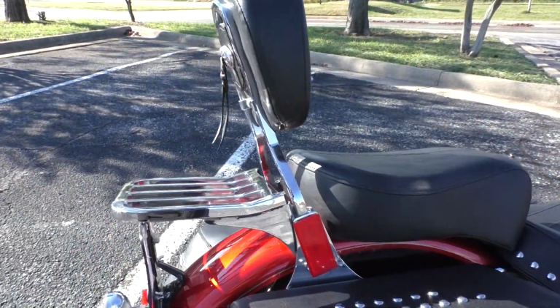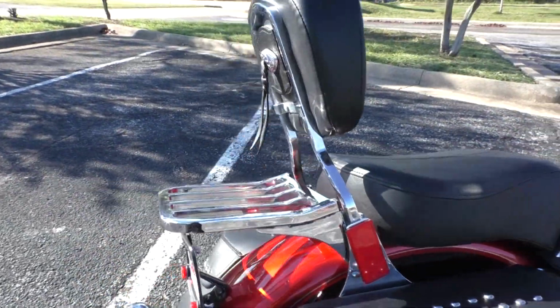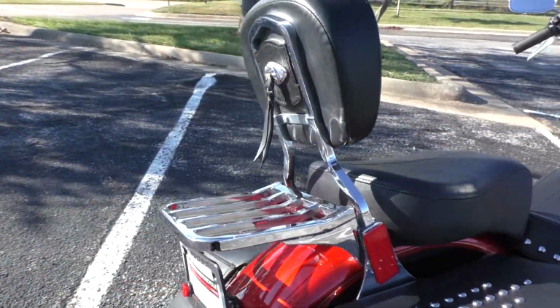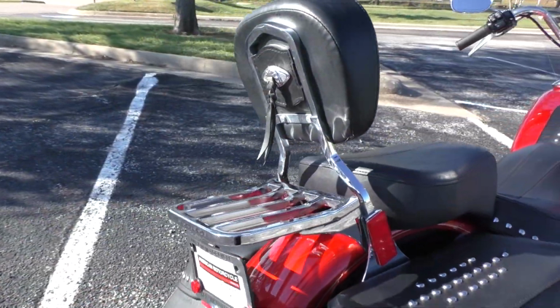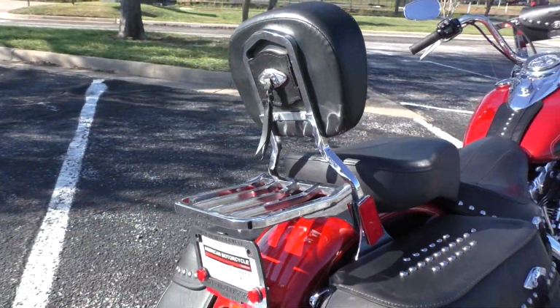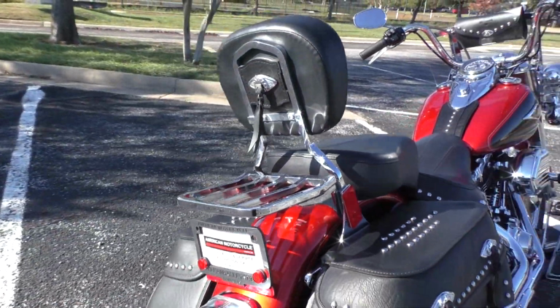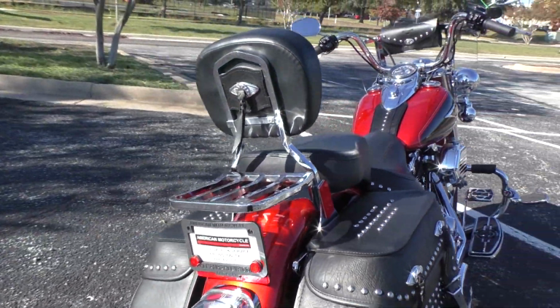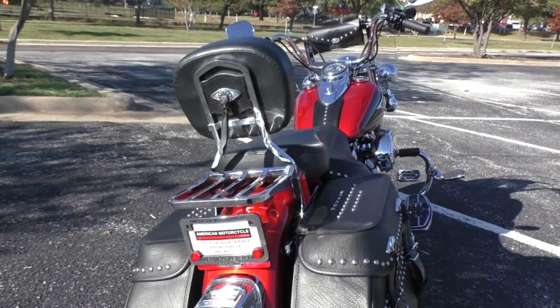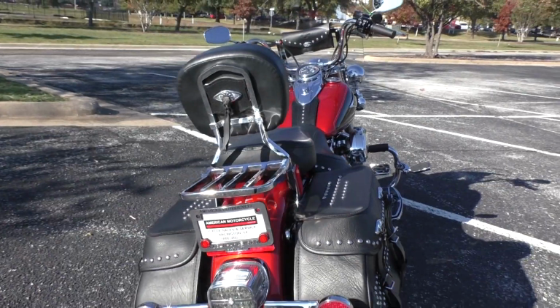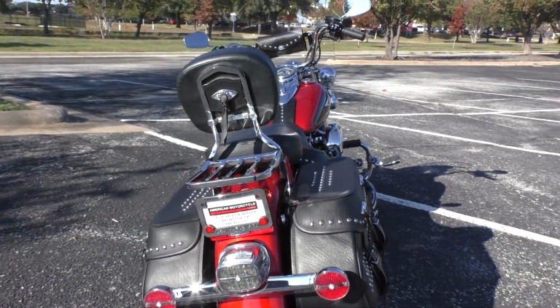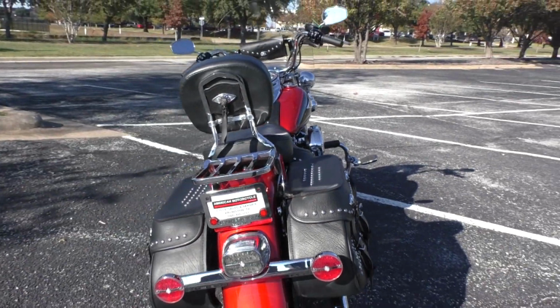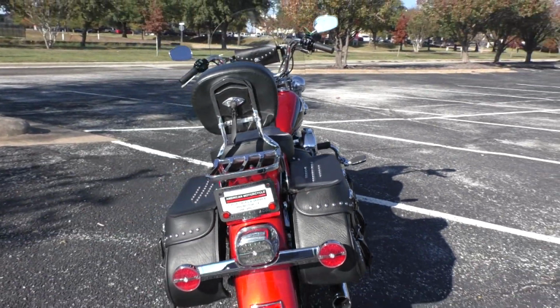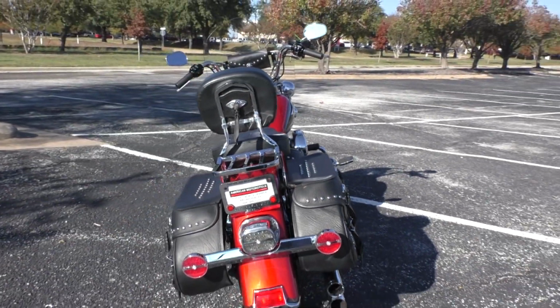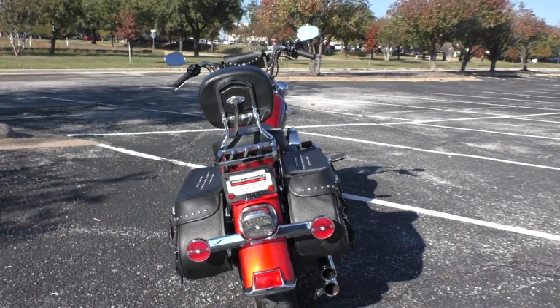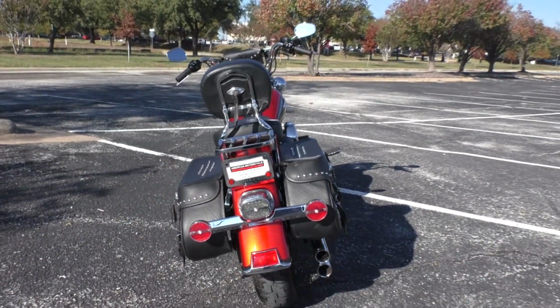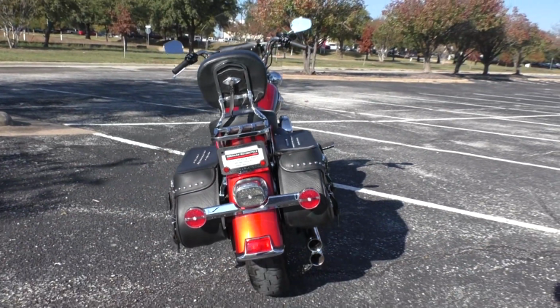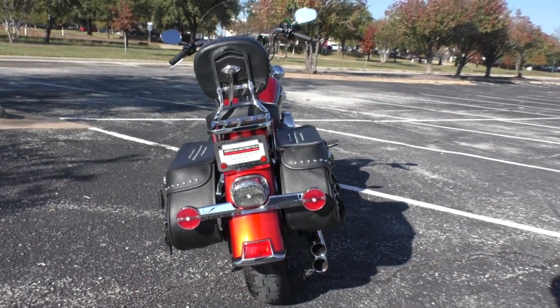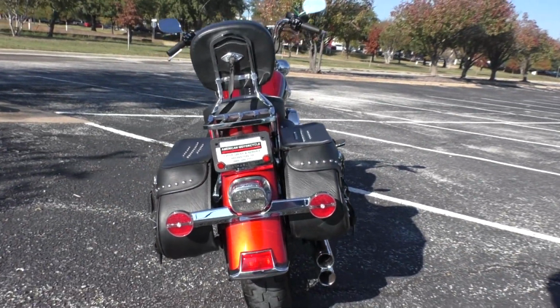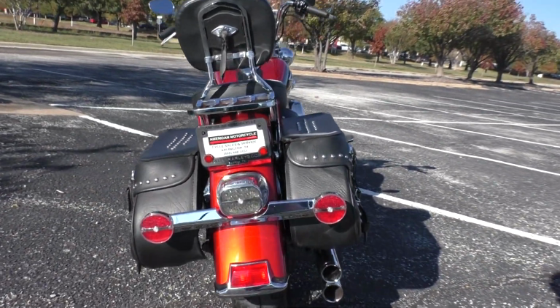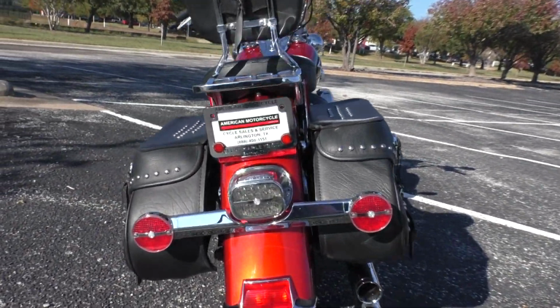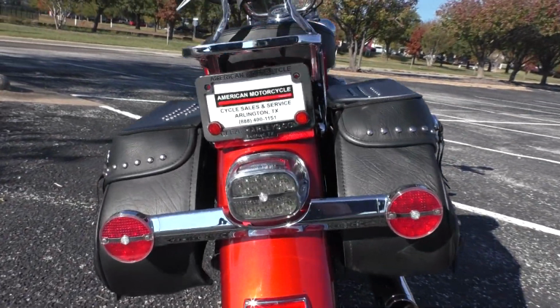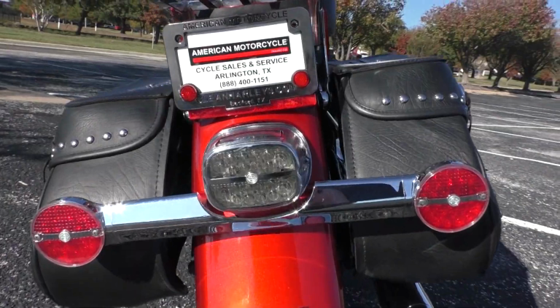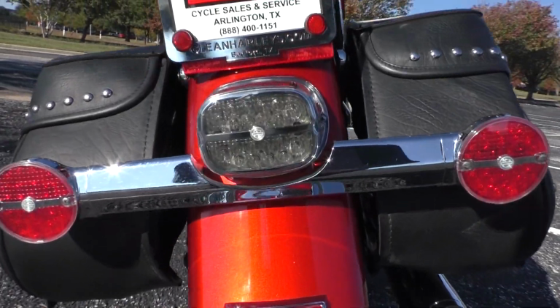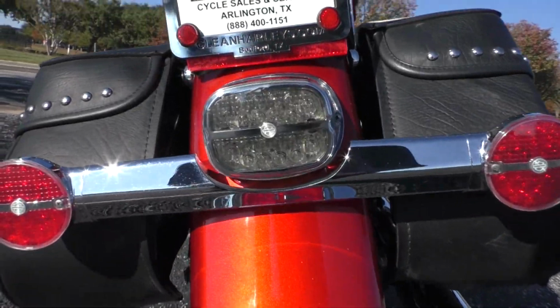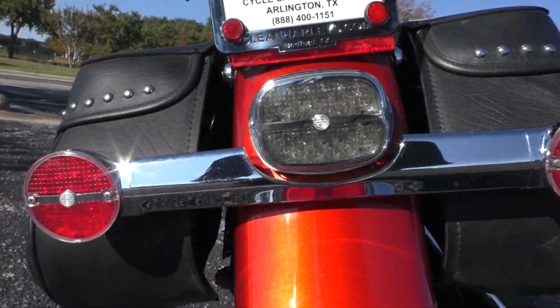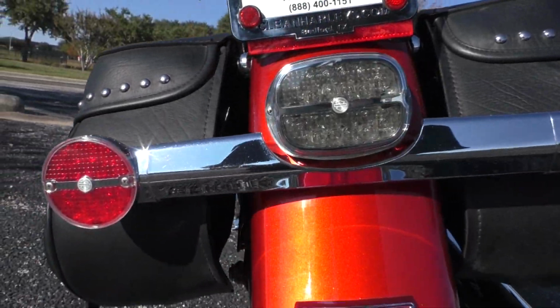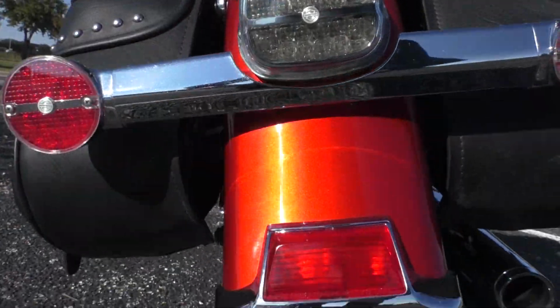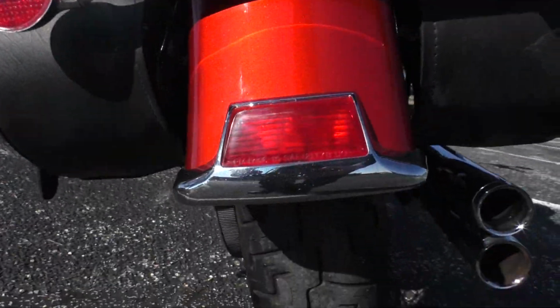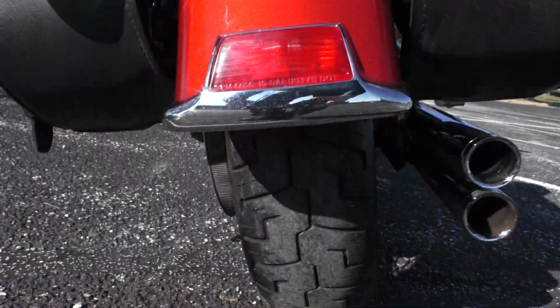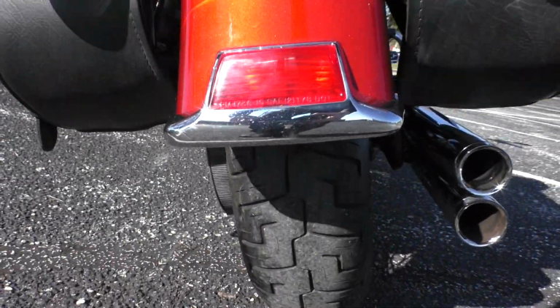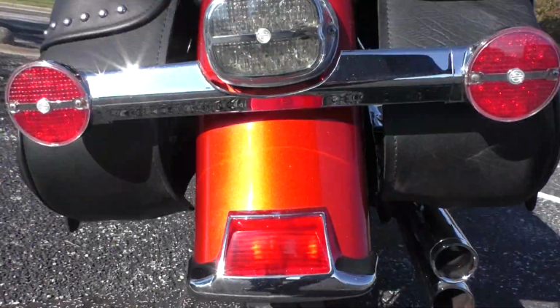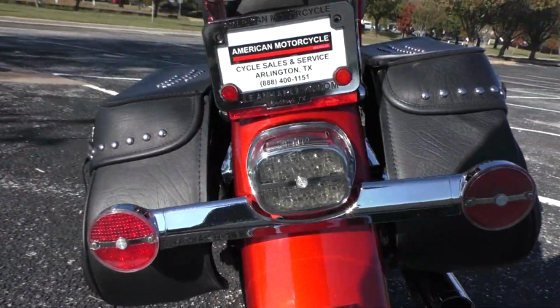It's got the passenger backrest with the luggage rack. It's got full LED lighting all the way around. Good tire on the rear.